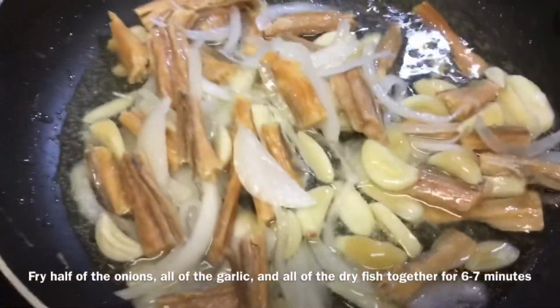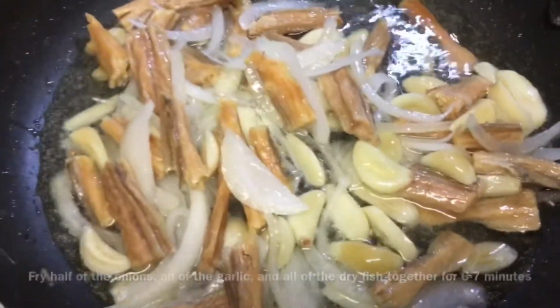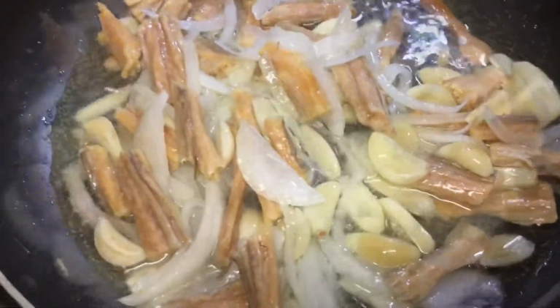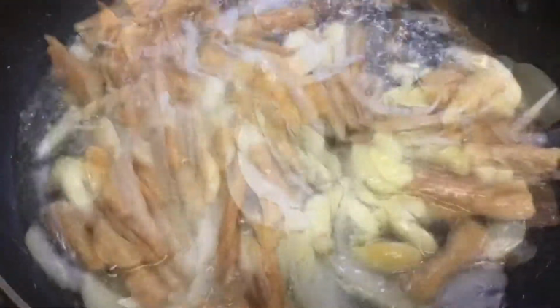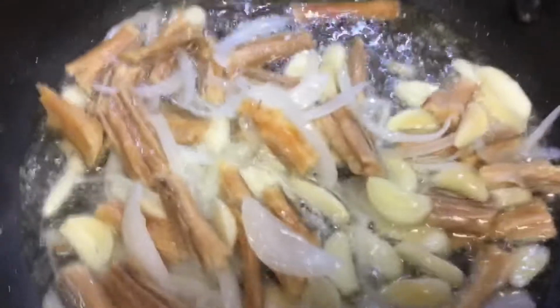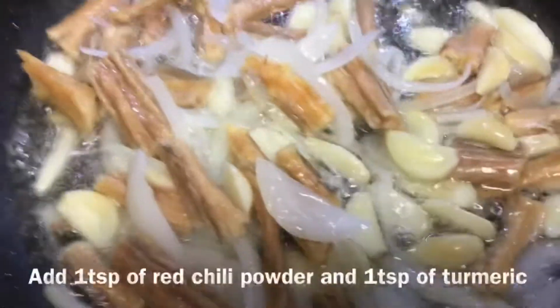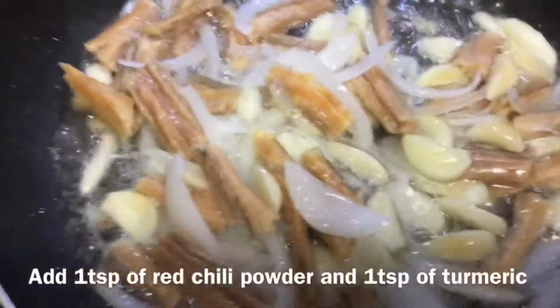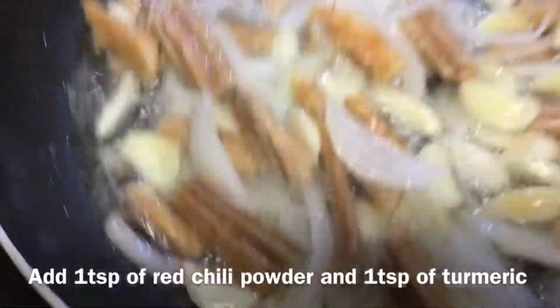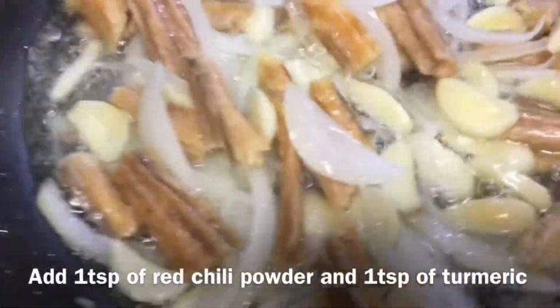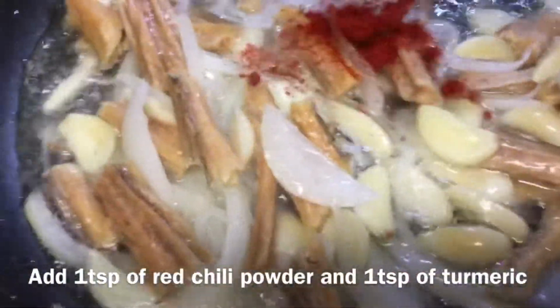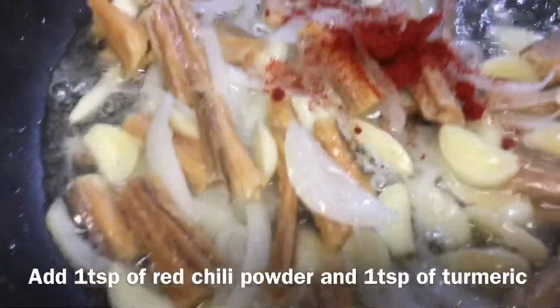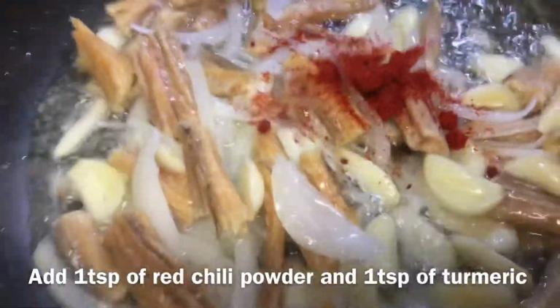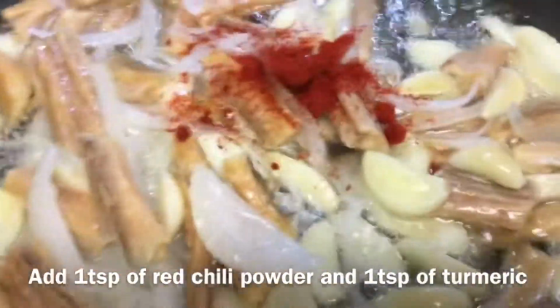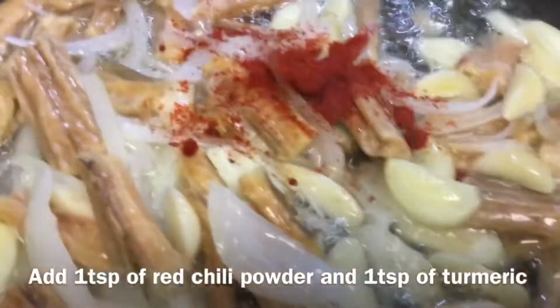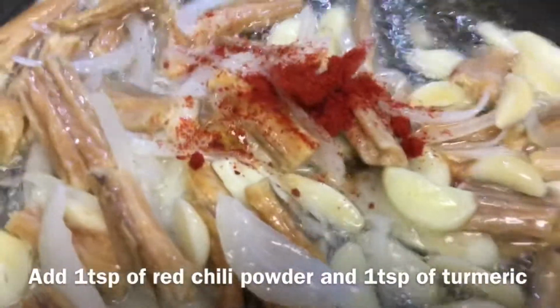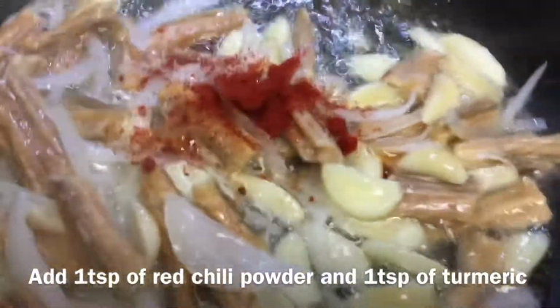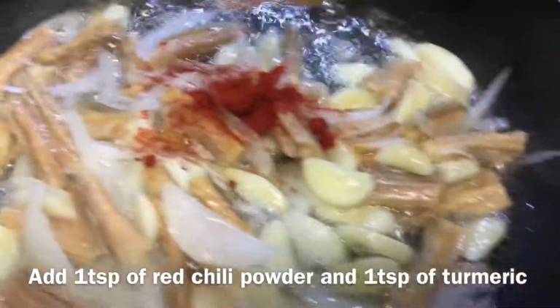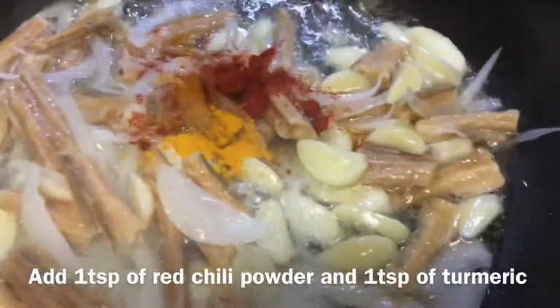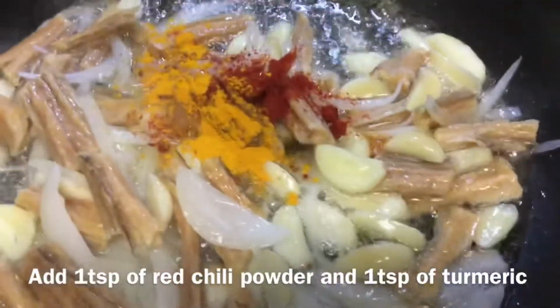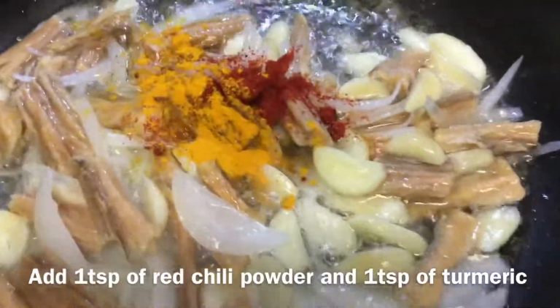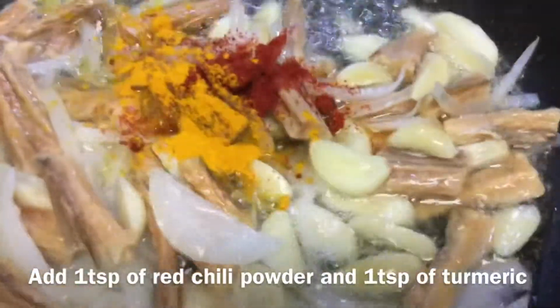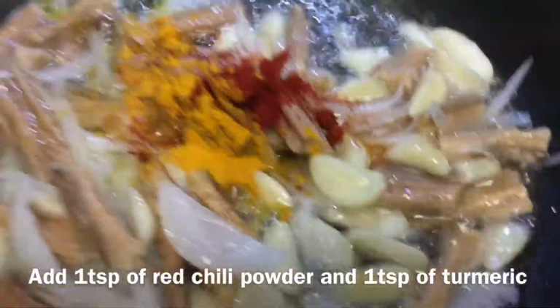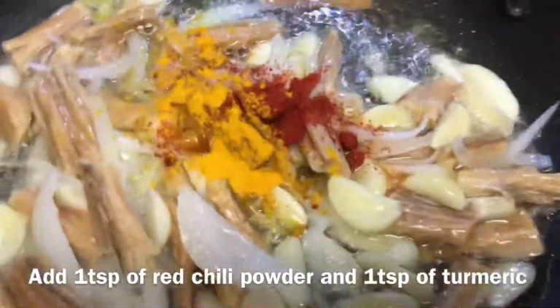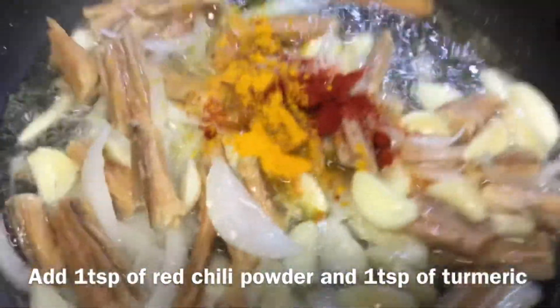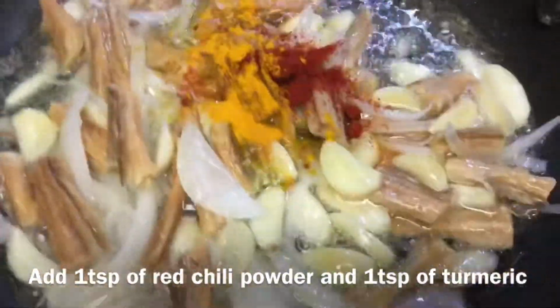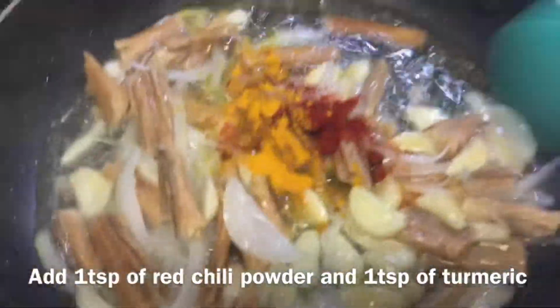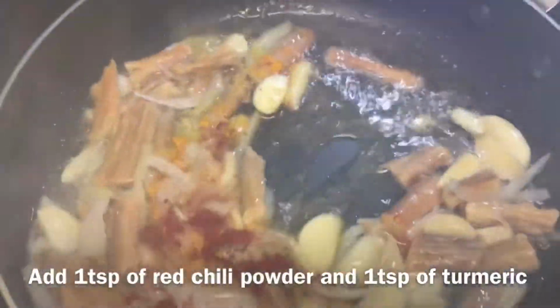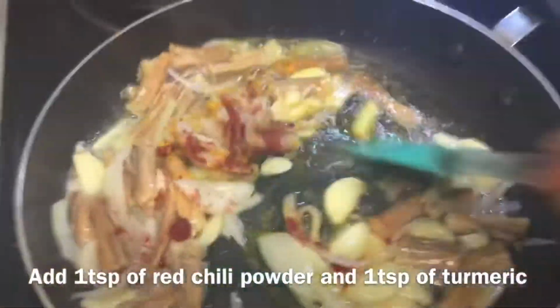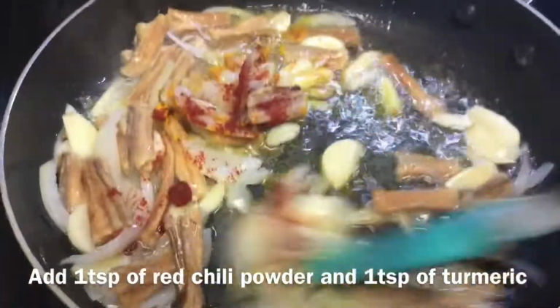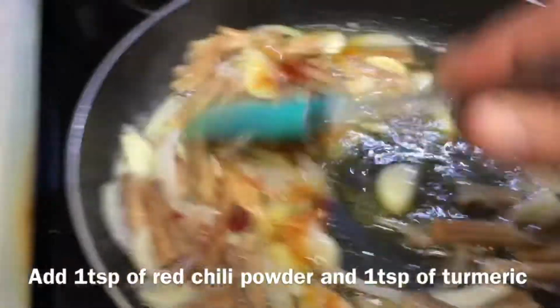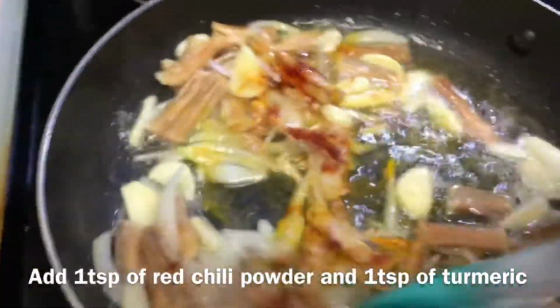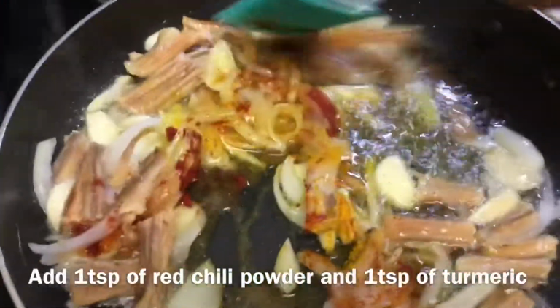Then I add 1 teaspoon of fresh taste, and also another 1 teaspoon of fresh taste.